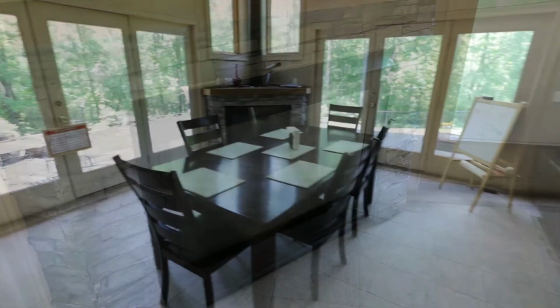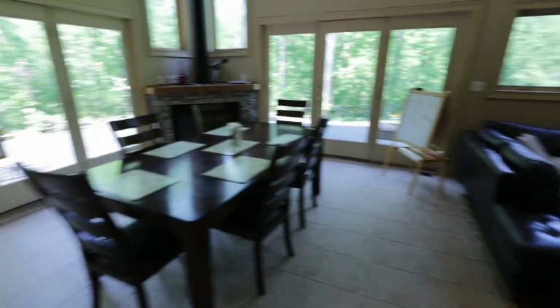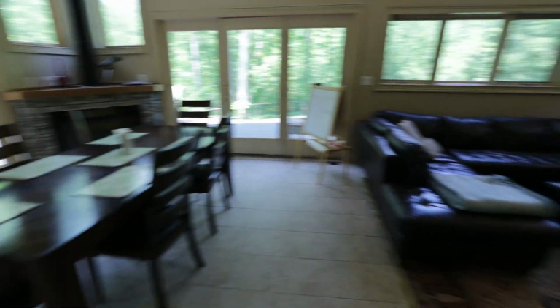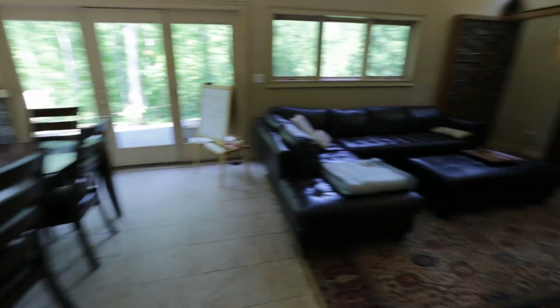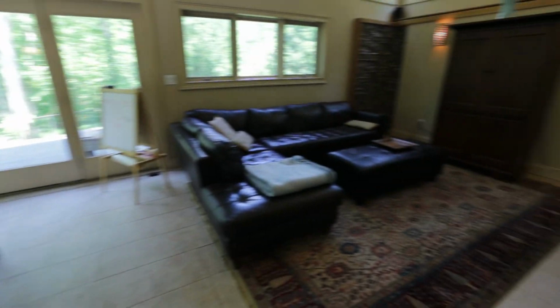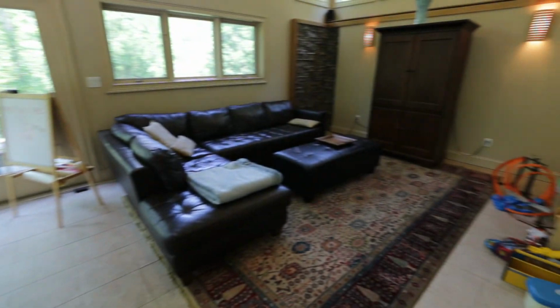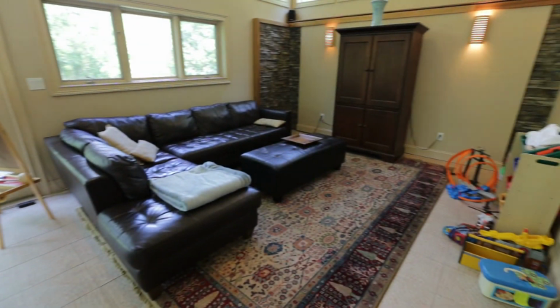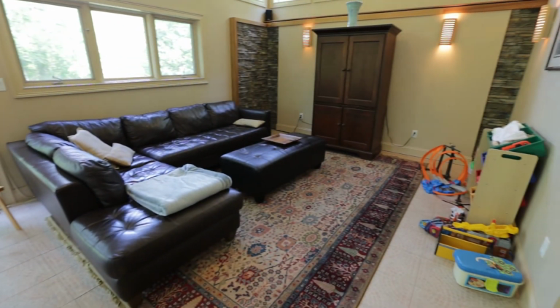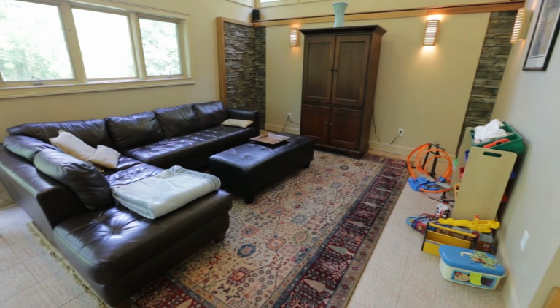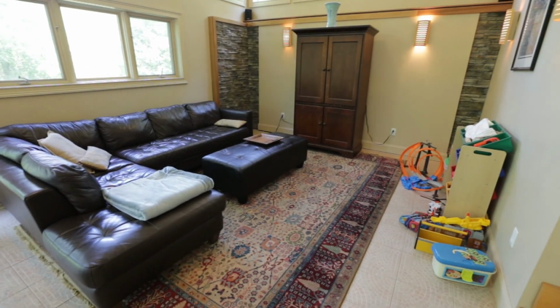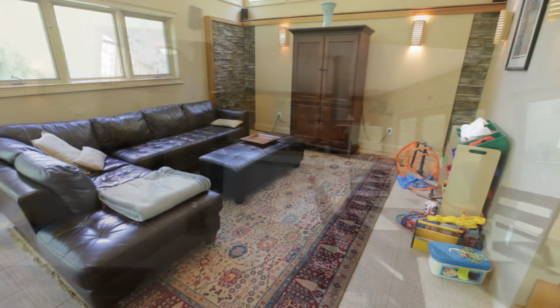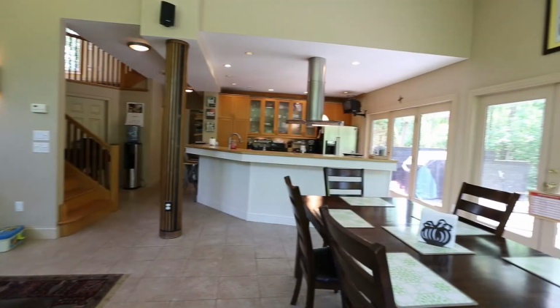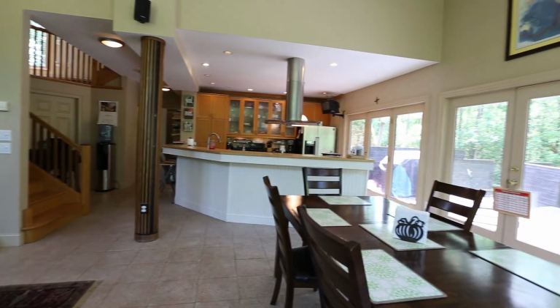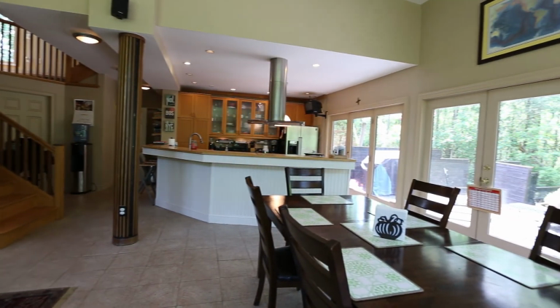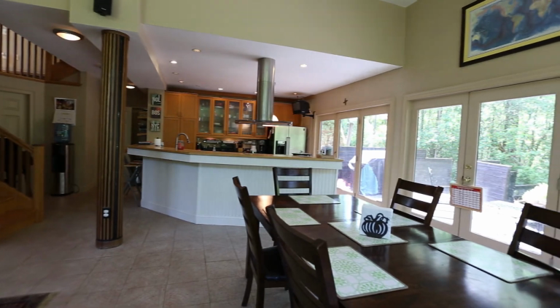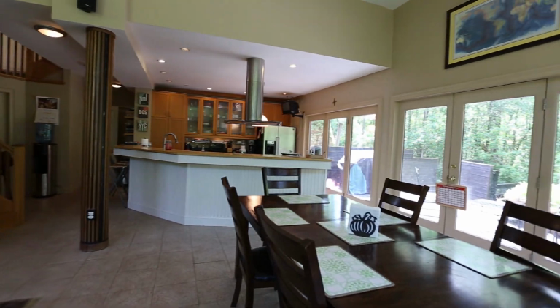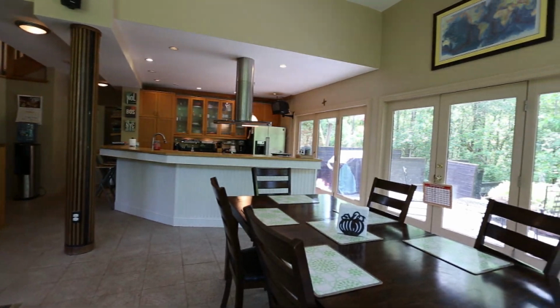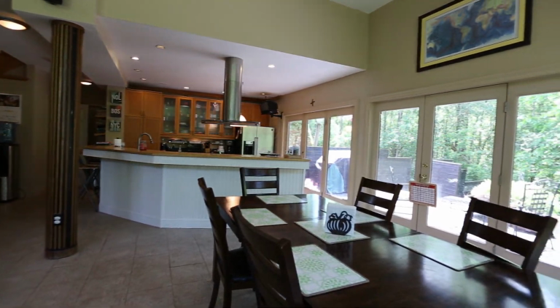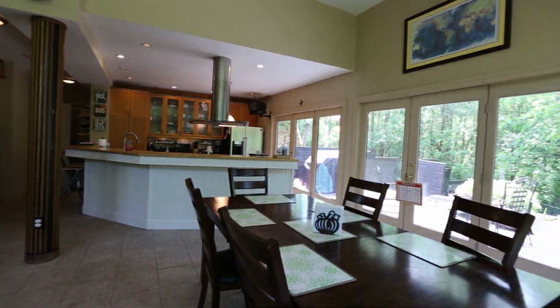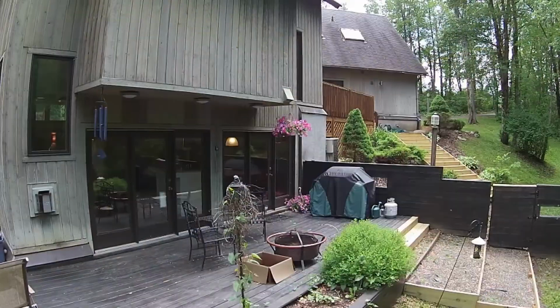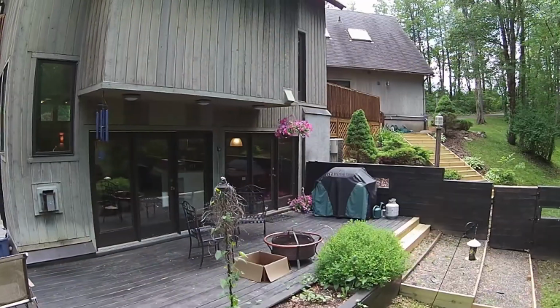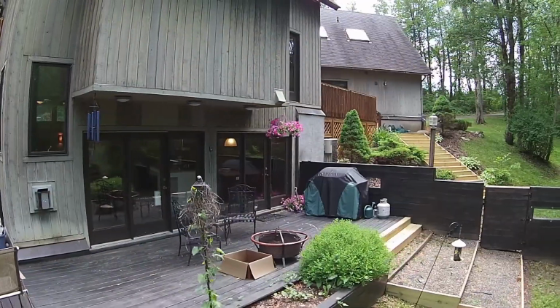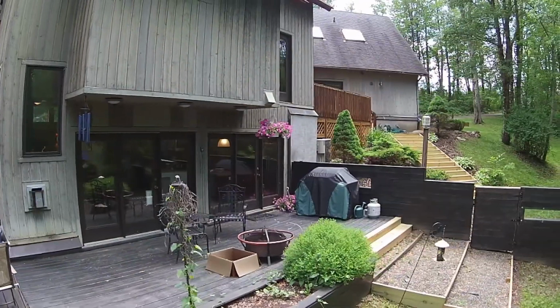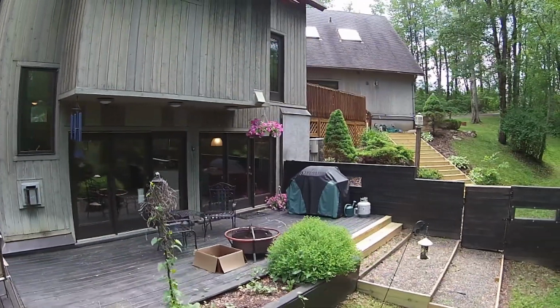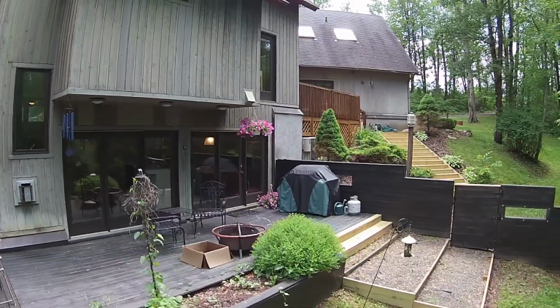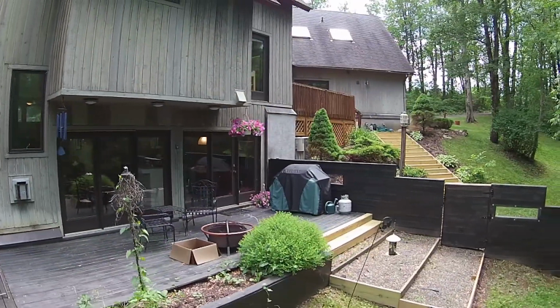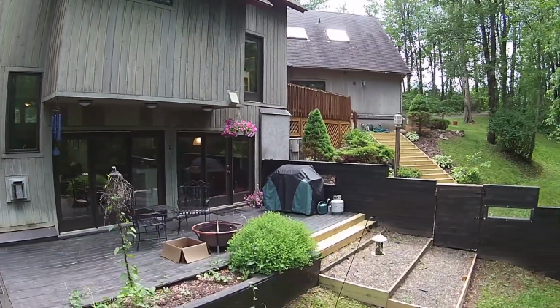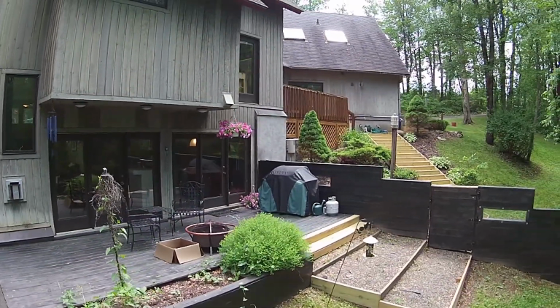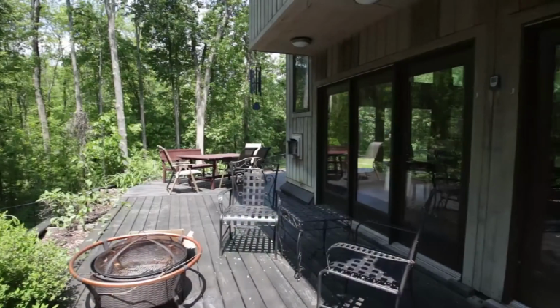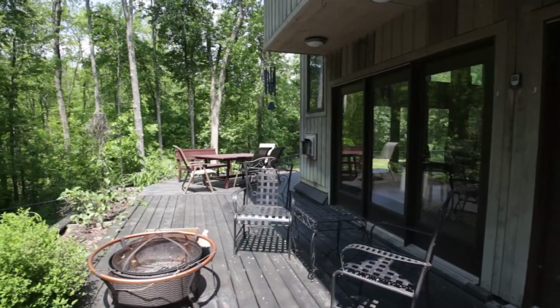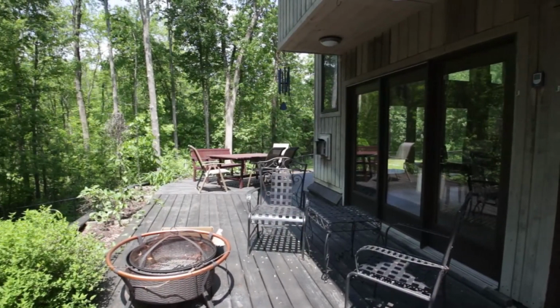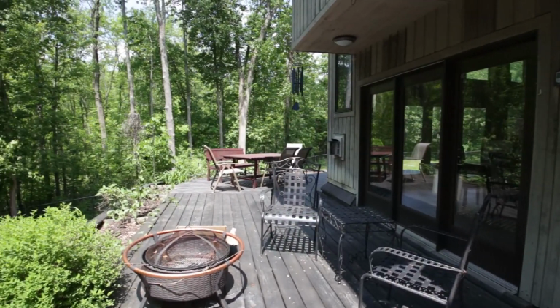This space benefits from an array of windows, allowing for plenty of natural light and access to a large second deck that wraps around the entire area outside of this dining expanse.